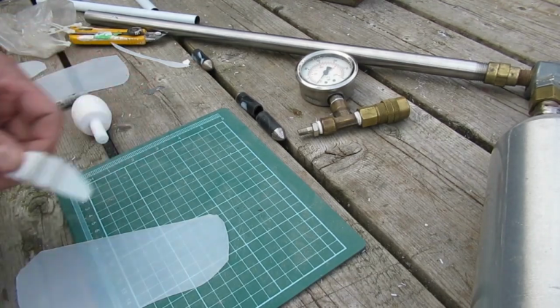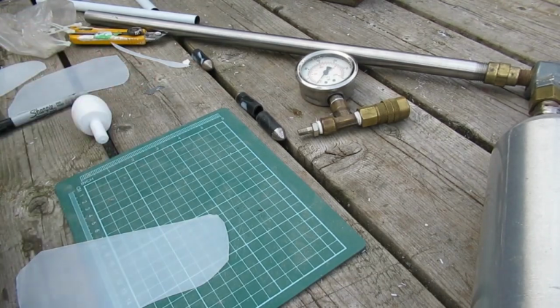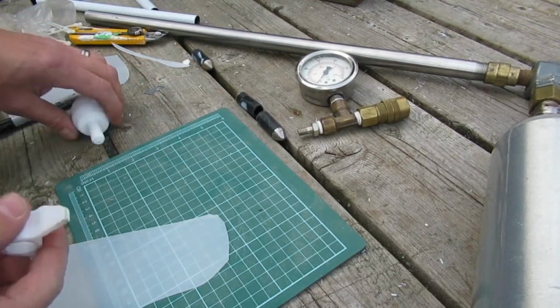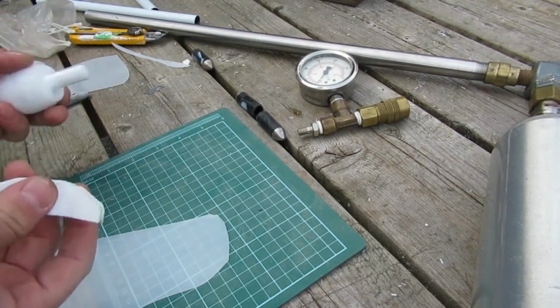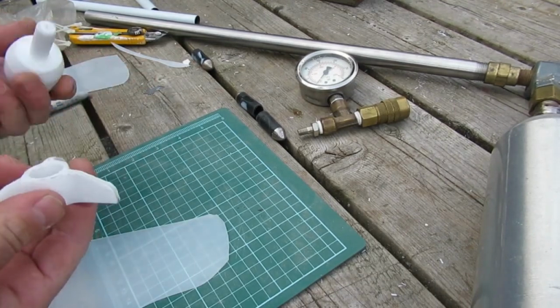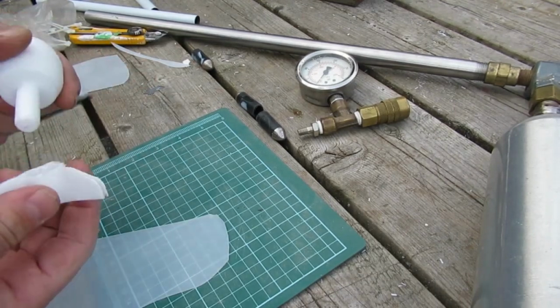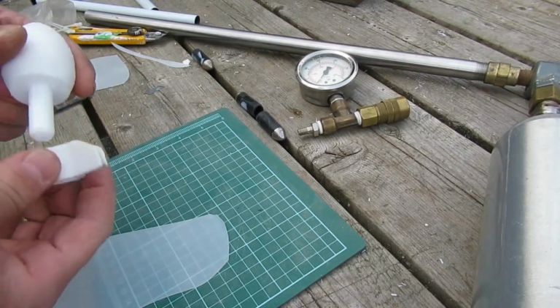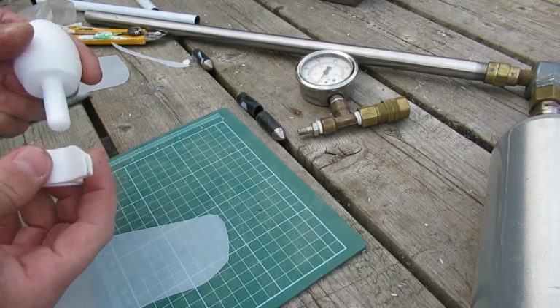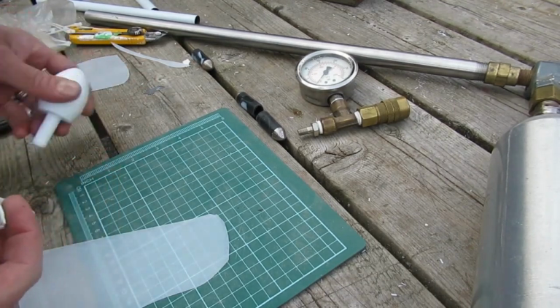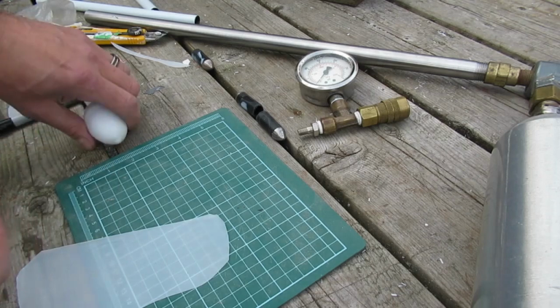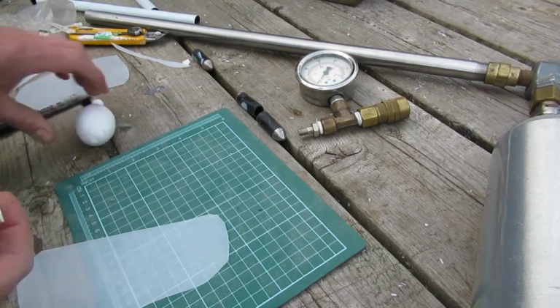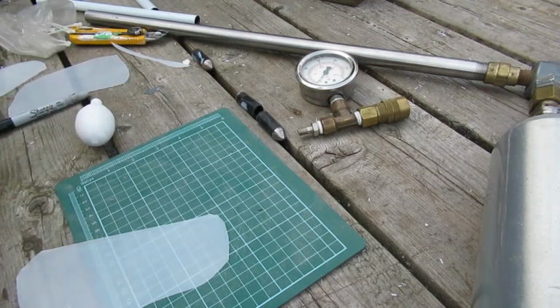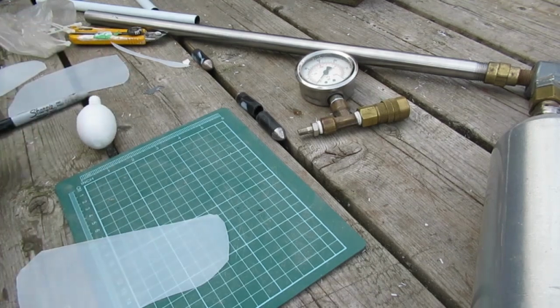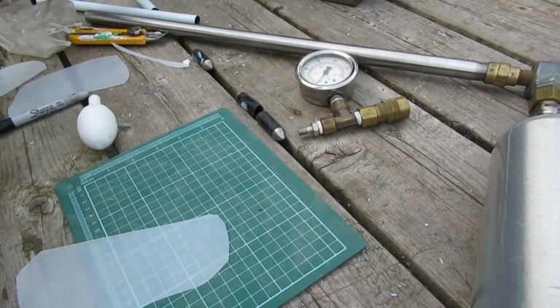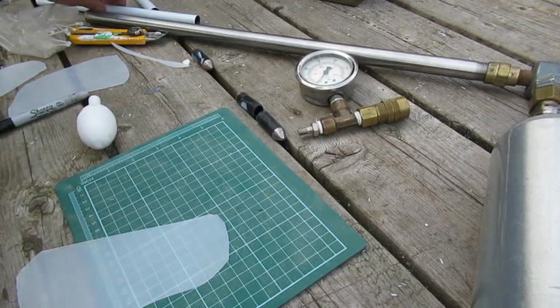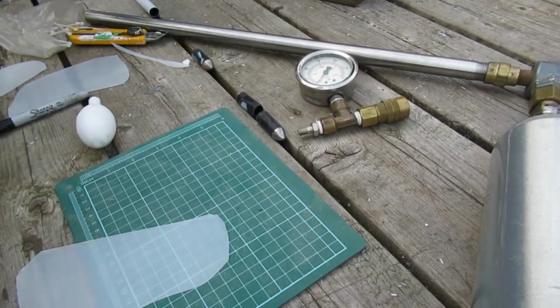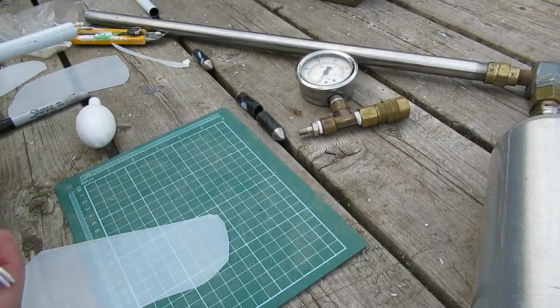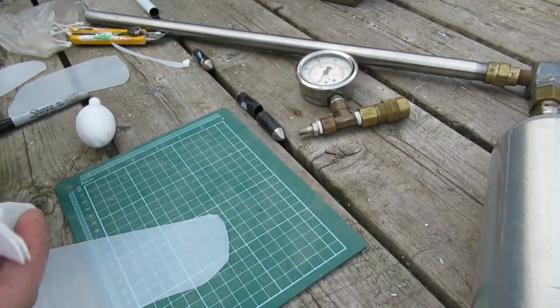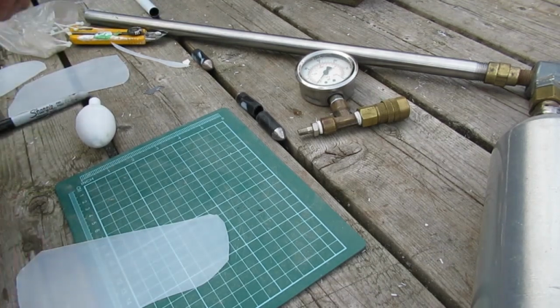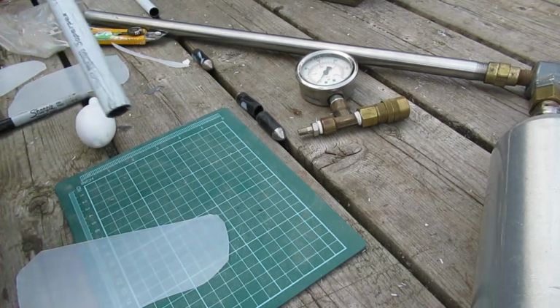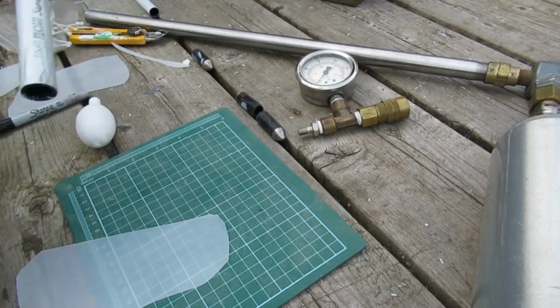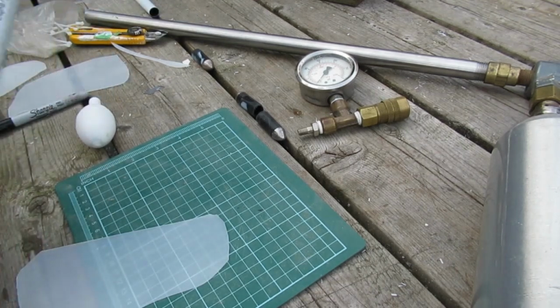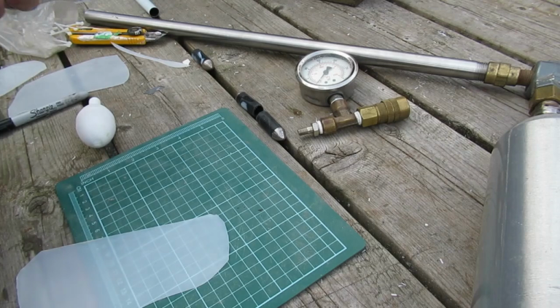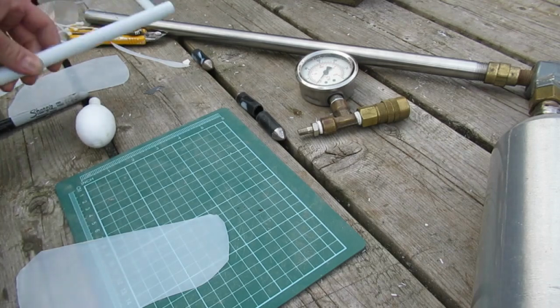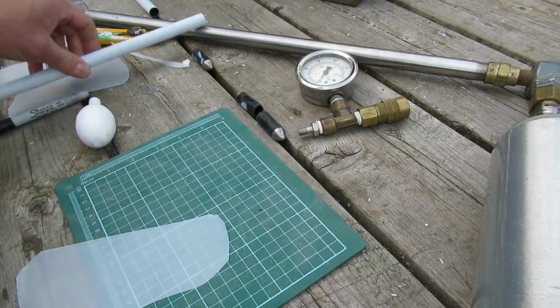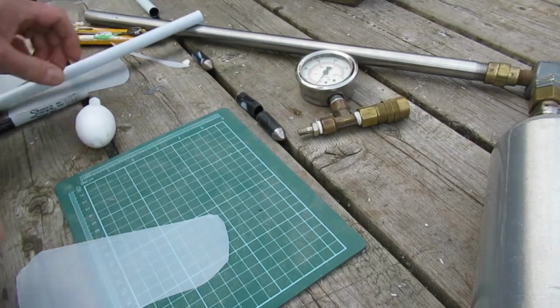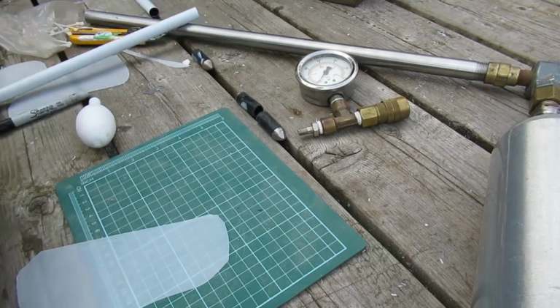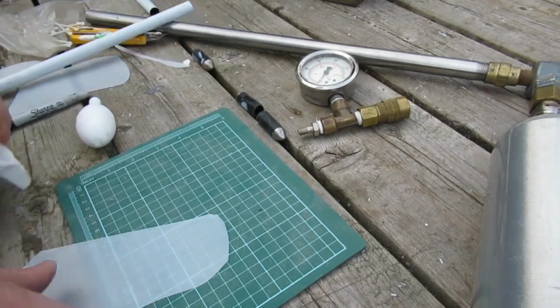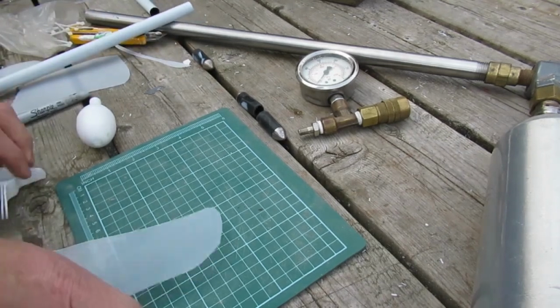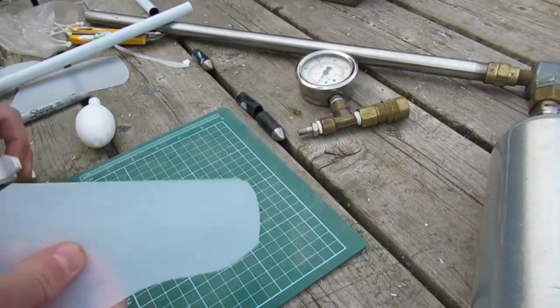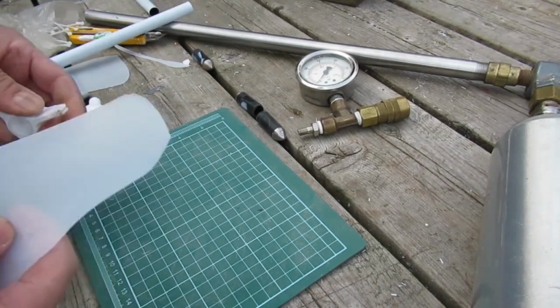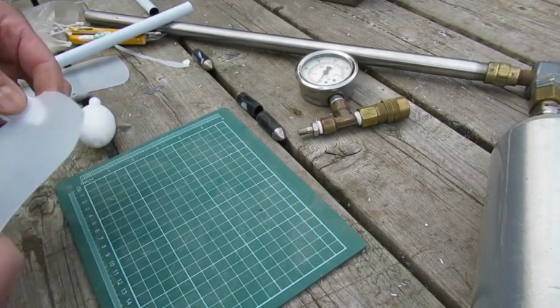These parts were machined, but your kids and their 3D printers could crank those out no problem — a piece of PEX scrap, a milk jug.